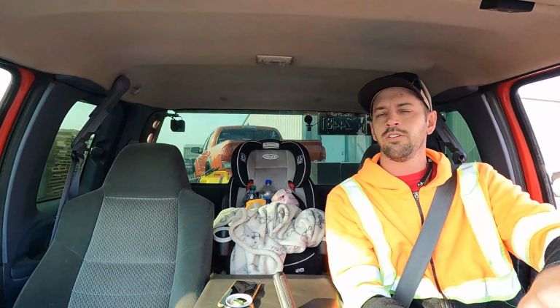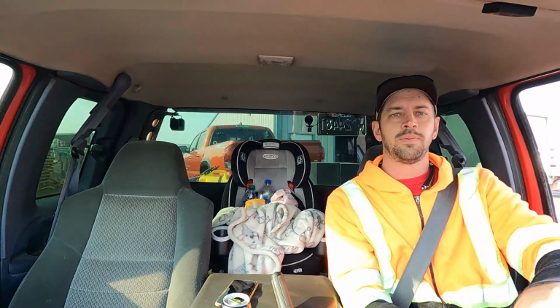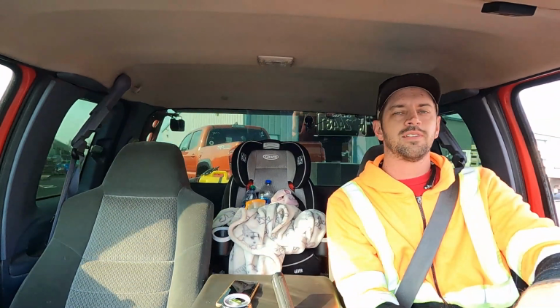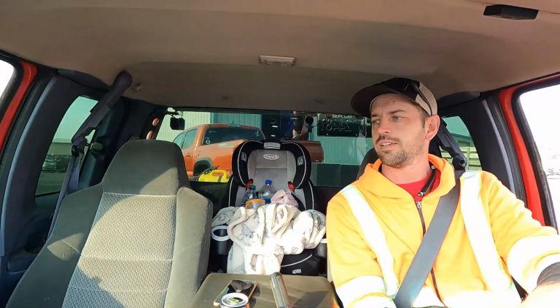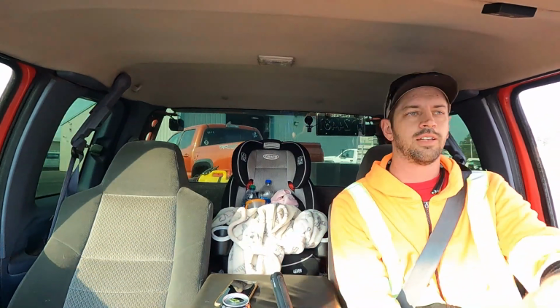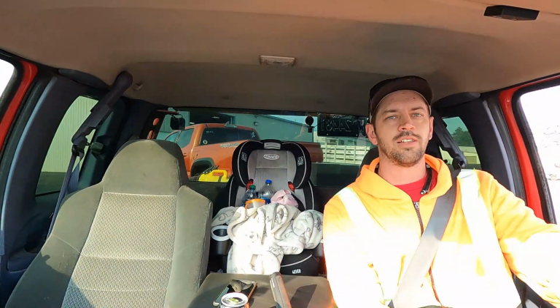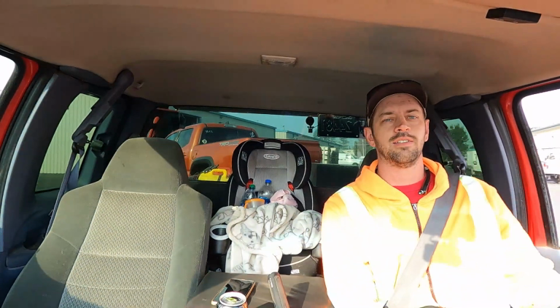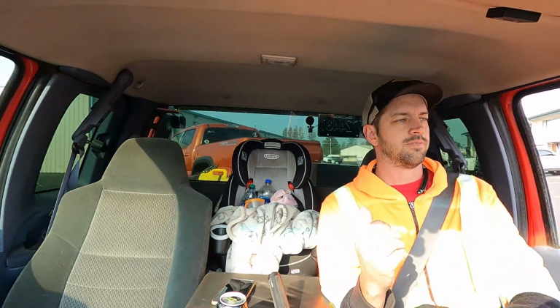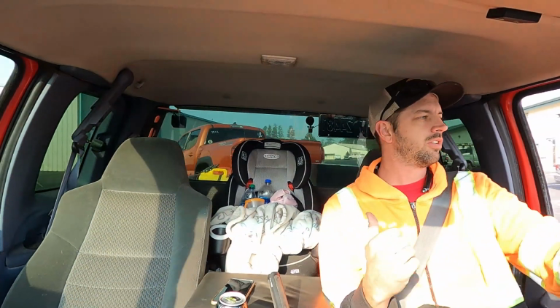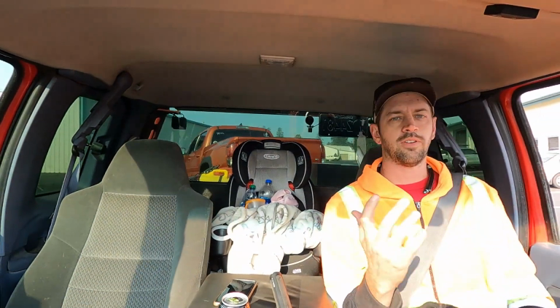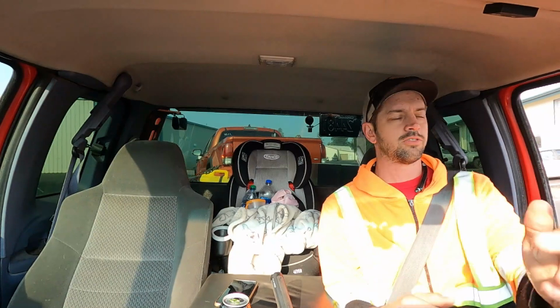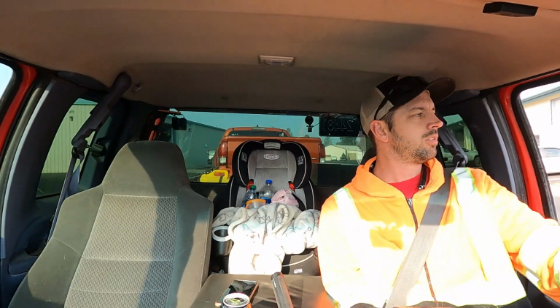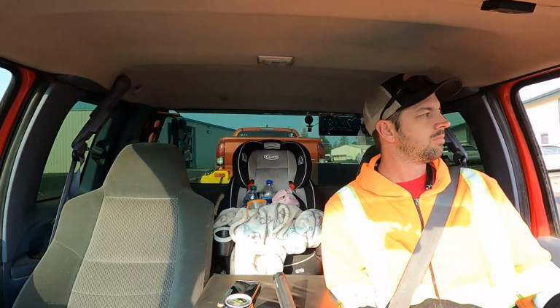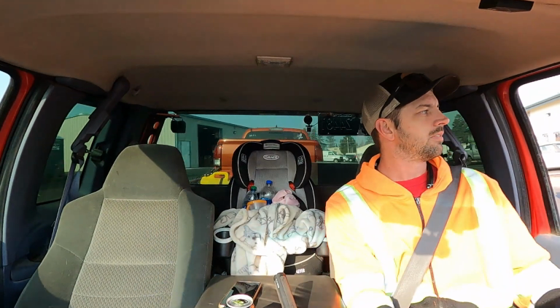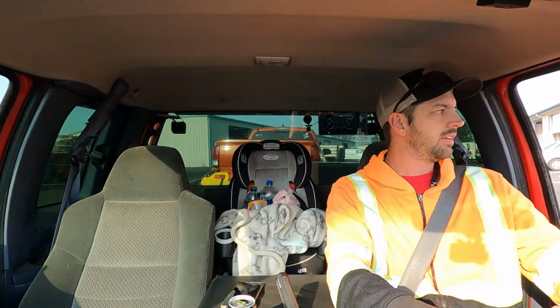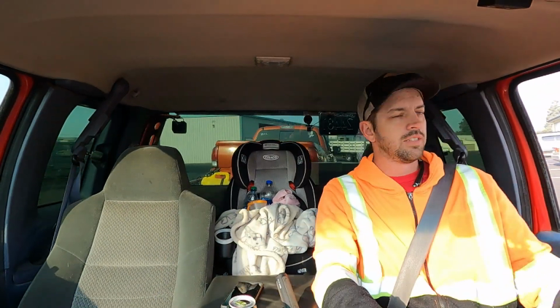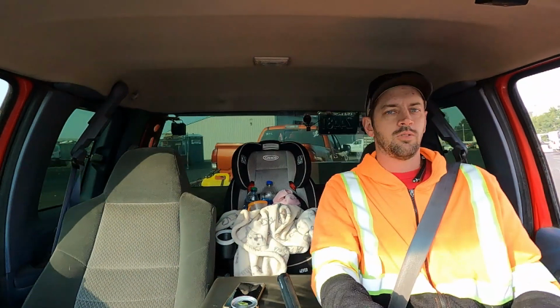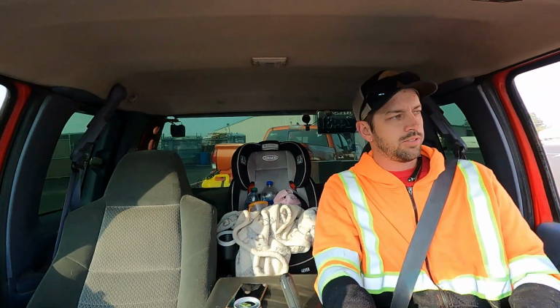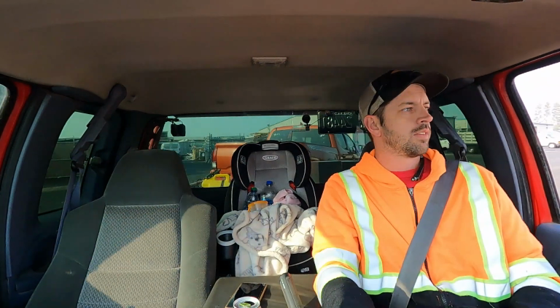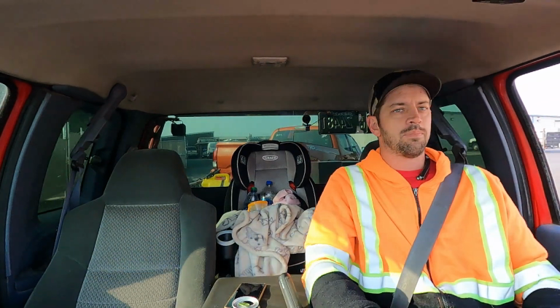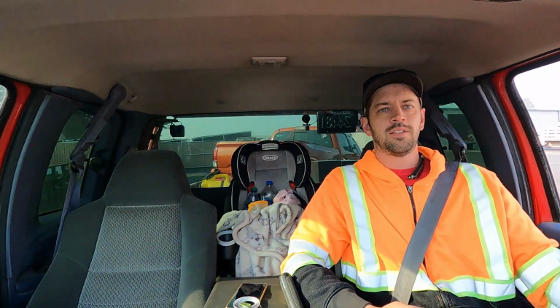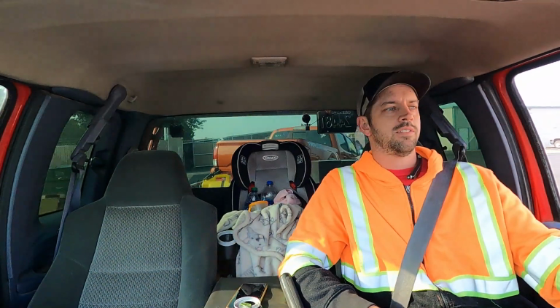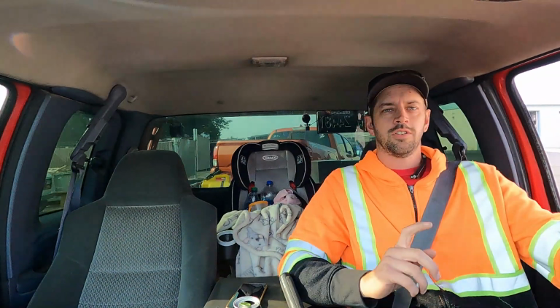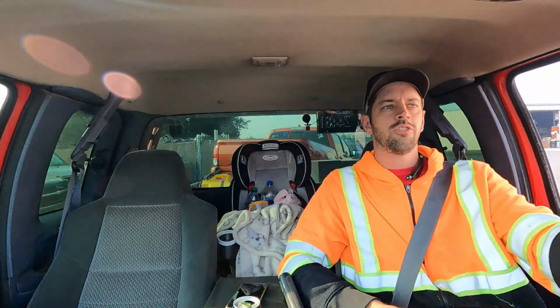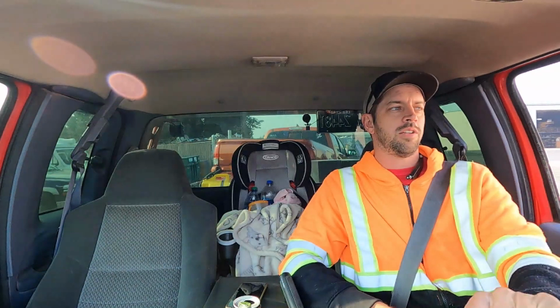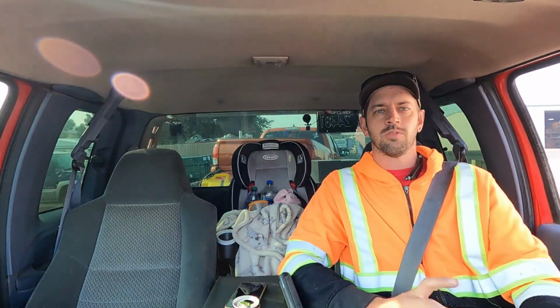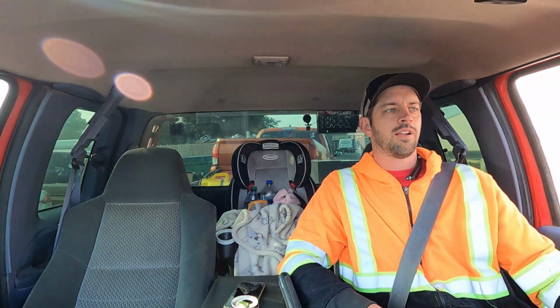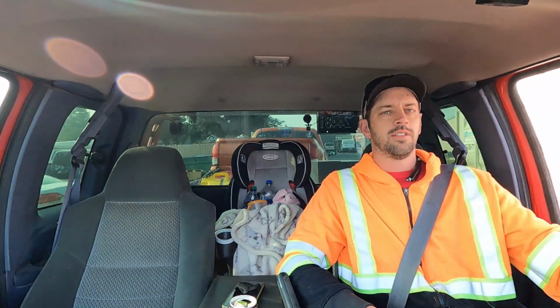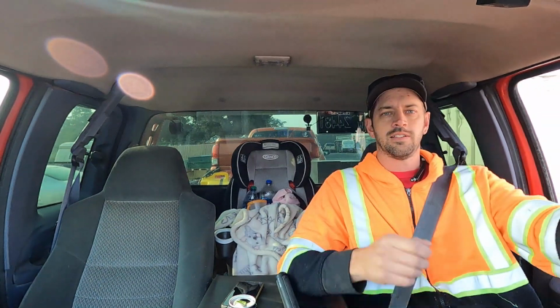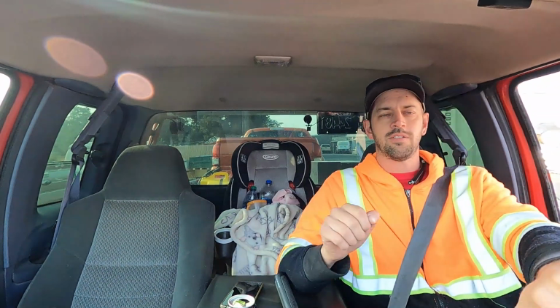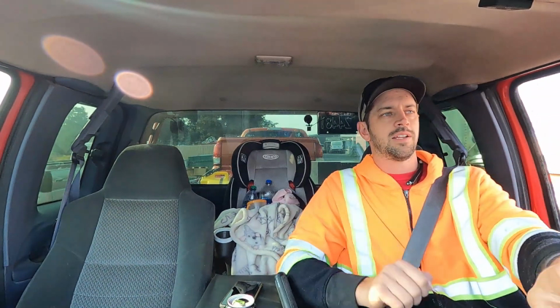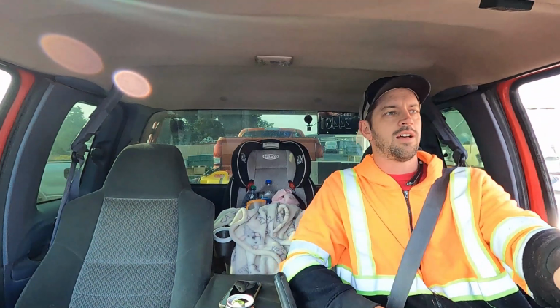Now I know a bunch of people are going to say I don't have to dolly it, it's in two-wheel drive, the front end will just roll, and whatever. And yes, it will. But my policy is no drive wheels roll on the ground unless they have manual hubs that I can unlock.